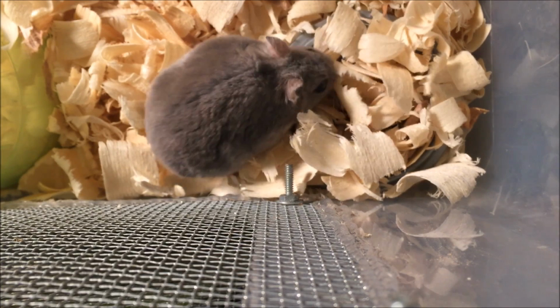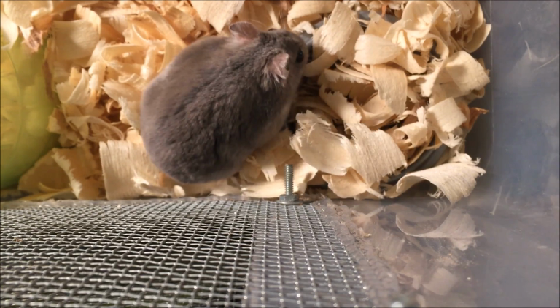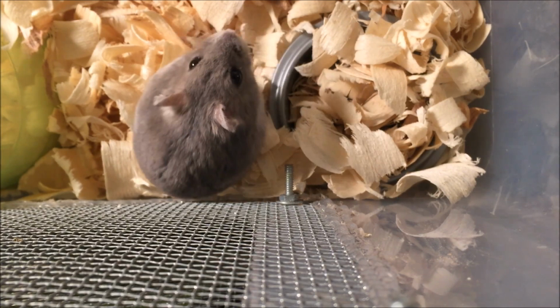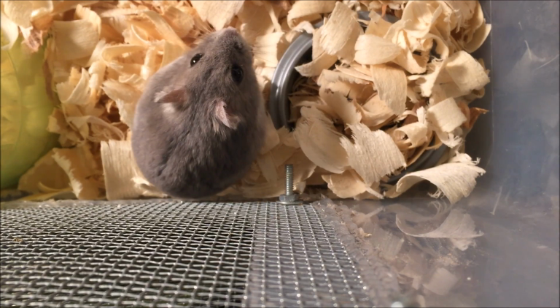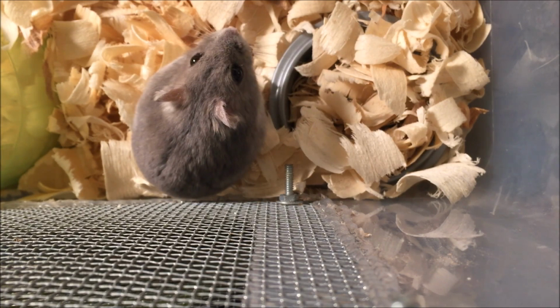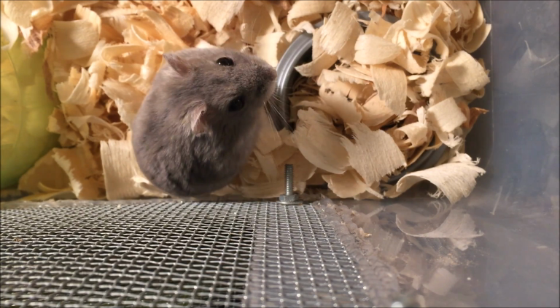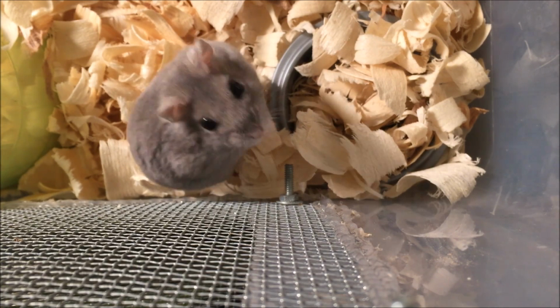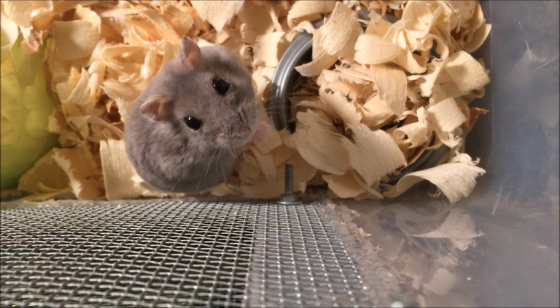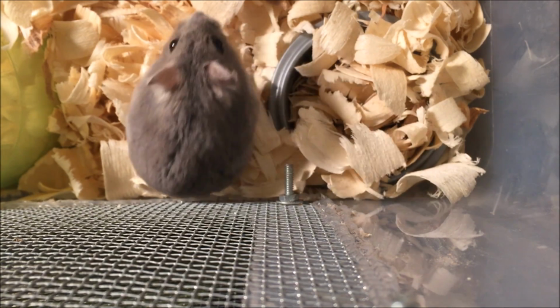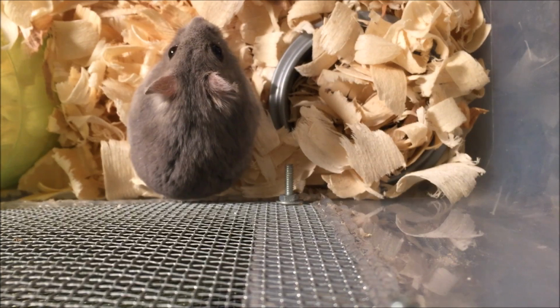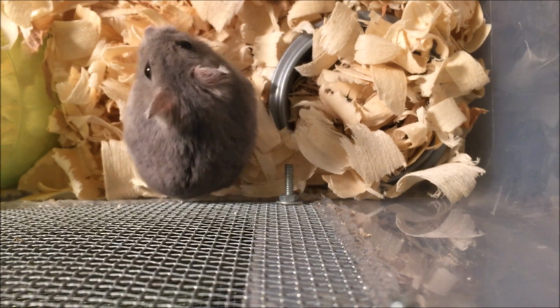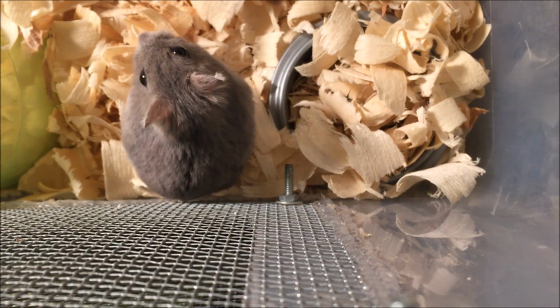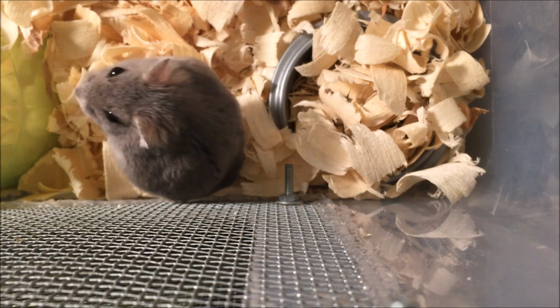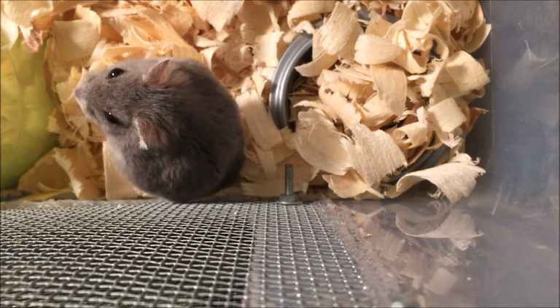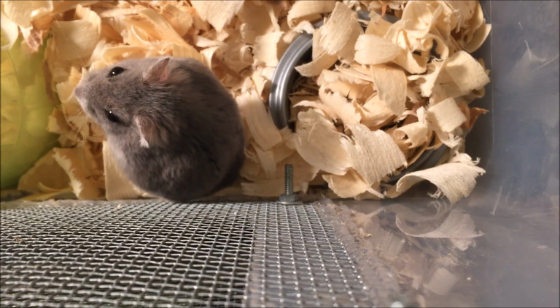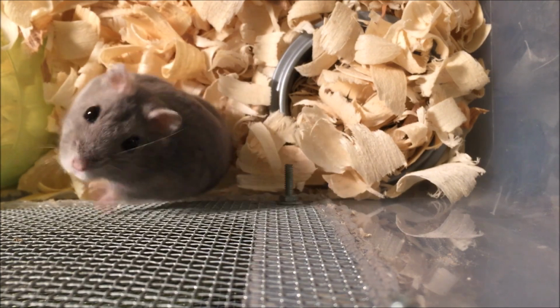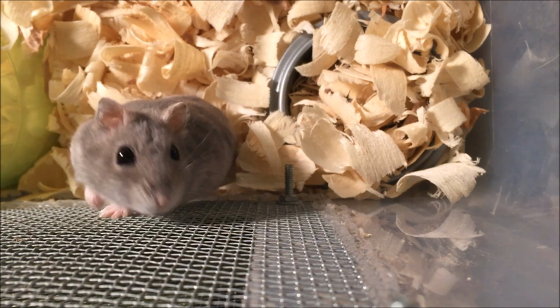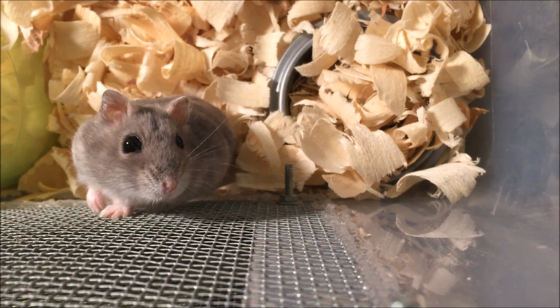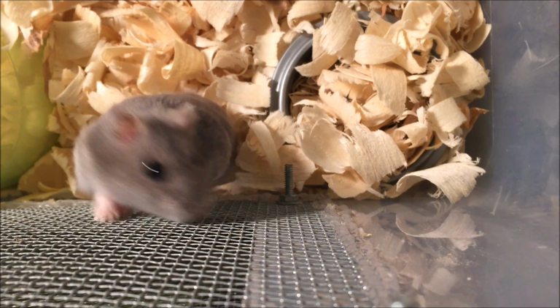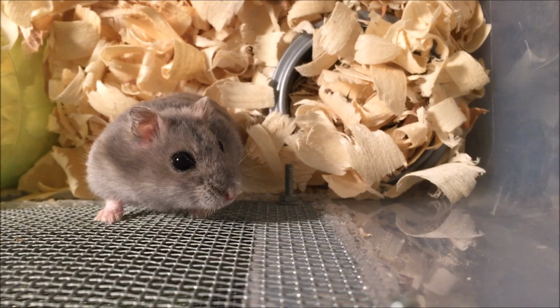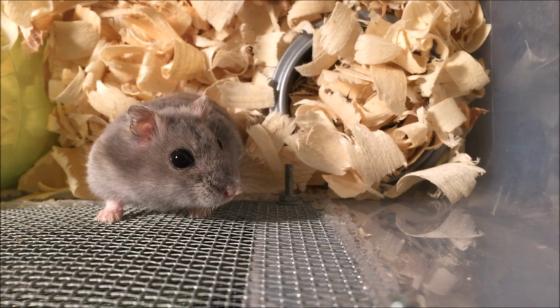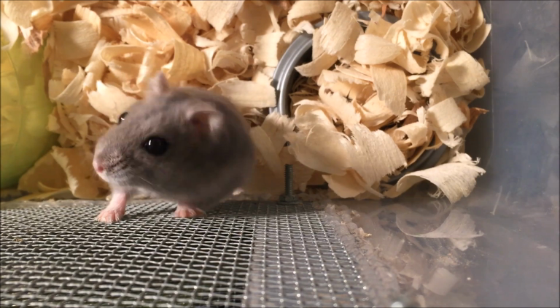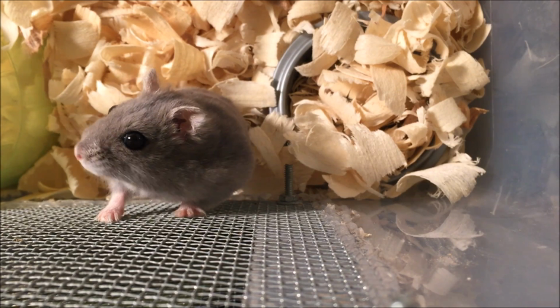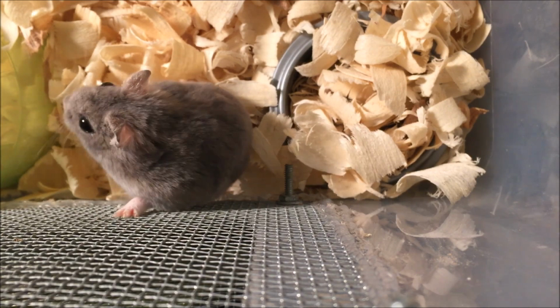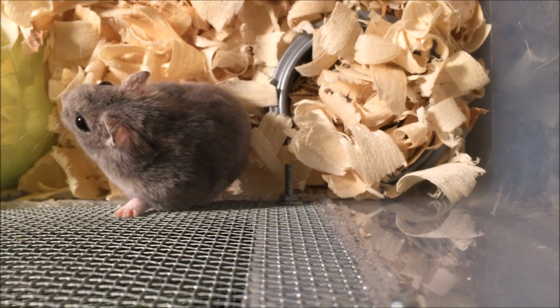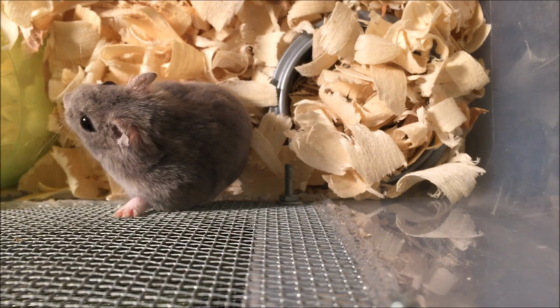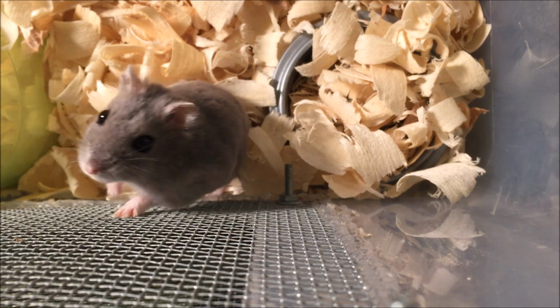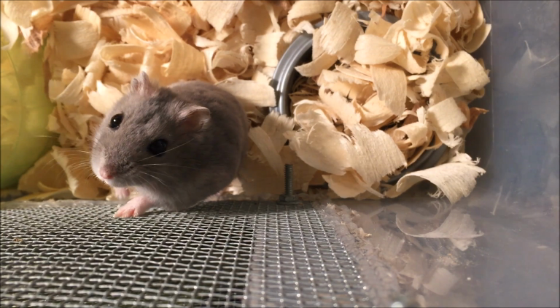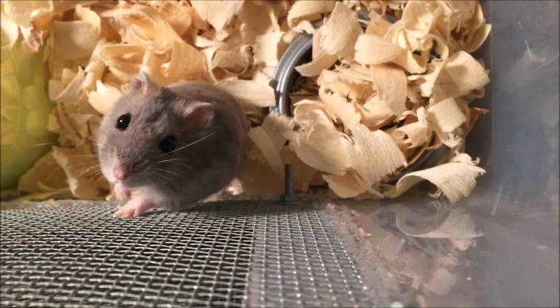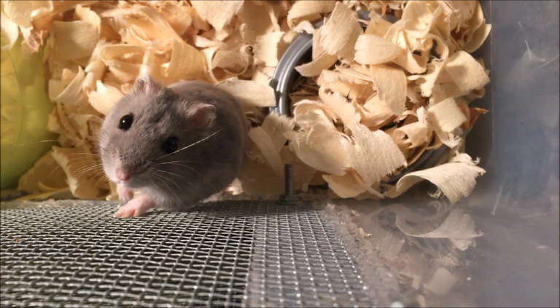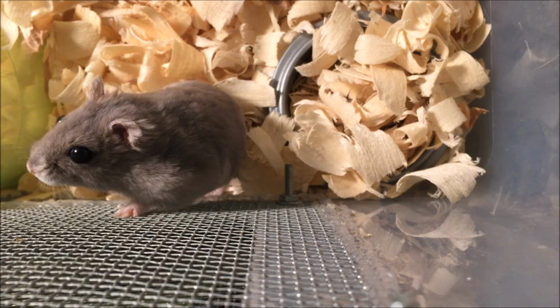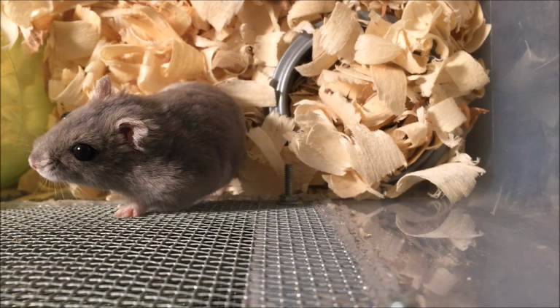If you follow these steps, your hamster should wake up within the hour. The only thing I can tell you besides all this information is don't stress or be worried. I know I was really scared, but it's perfectly normal for a hamster to go into torpor. It happens to a lot of hamsters and your hamster will be fine — just don't worry or freak out about it.